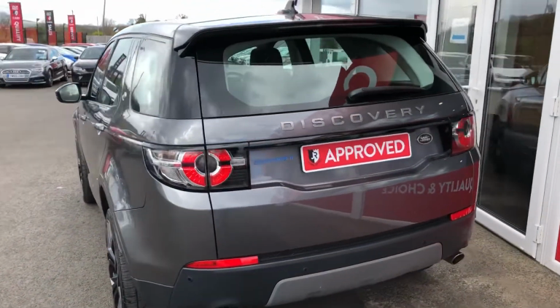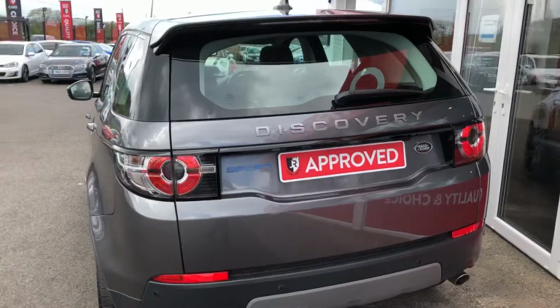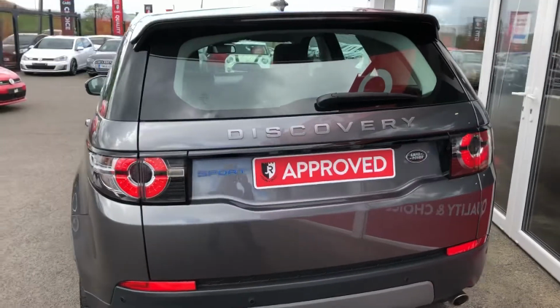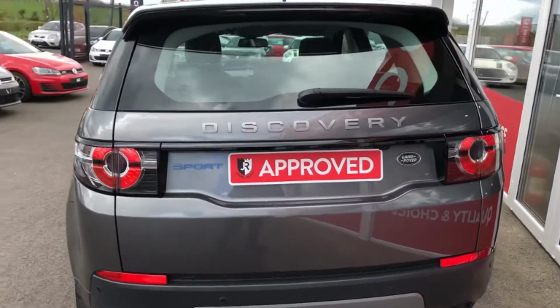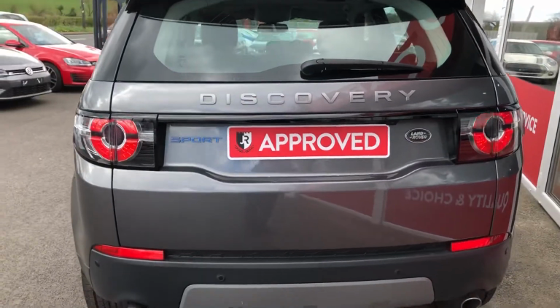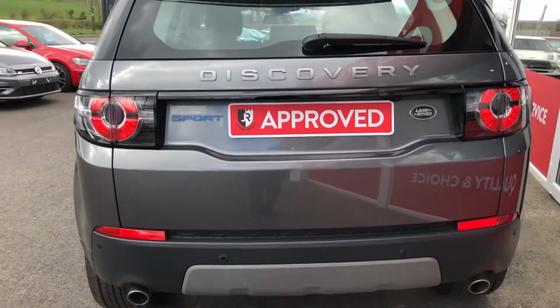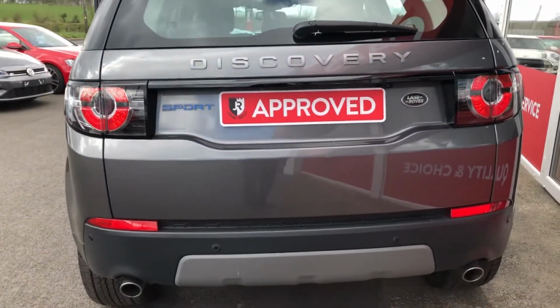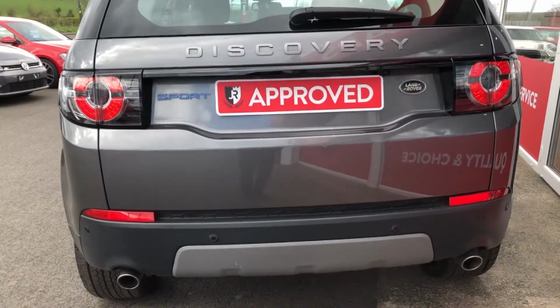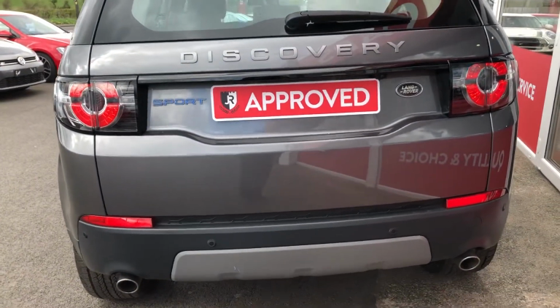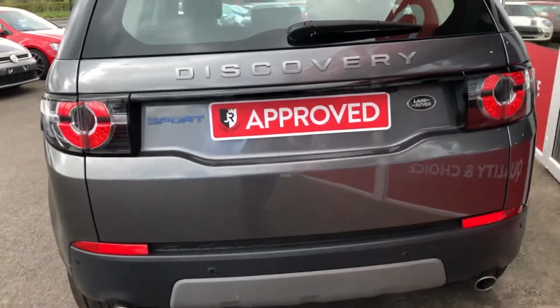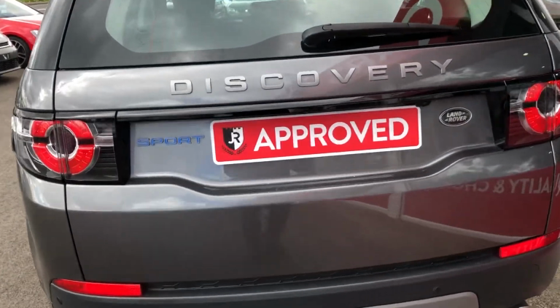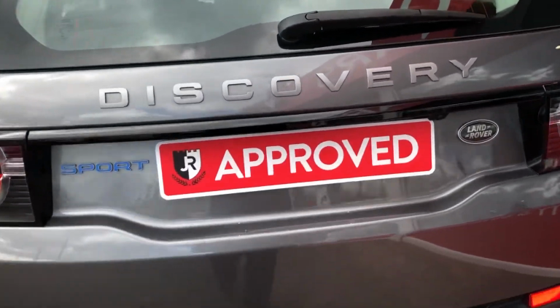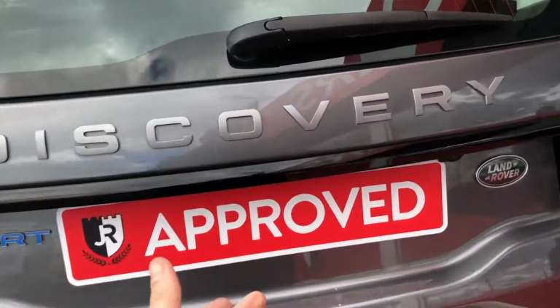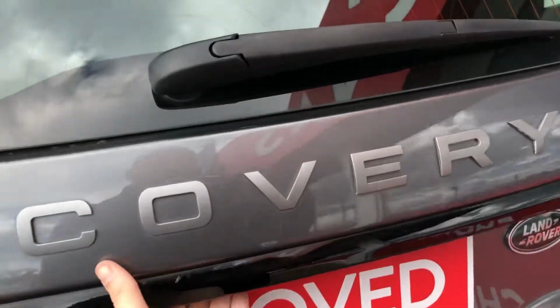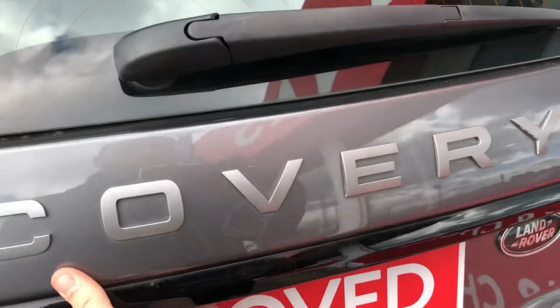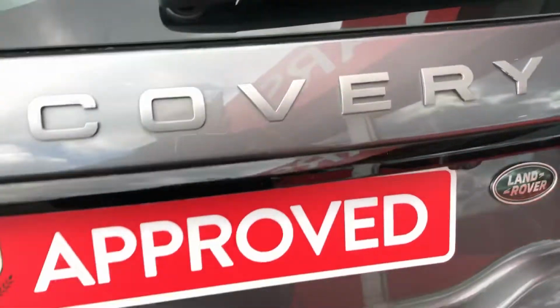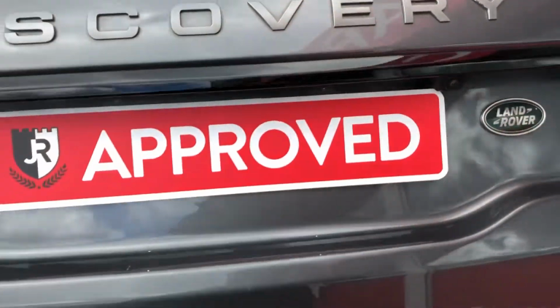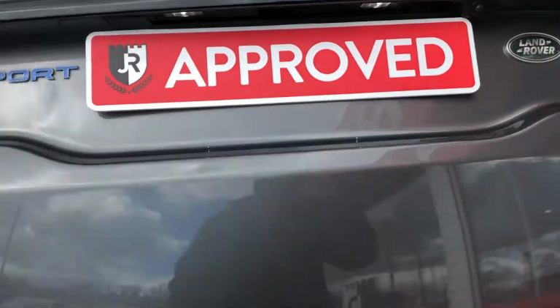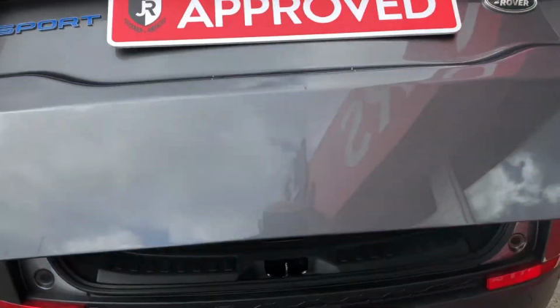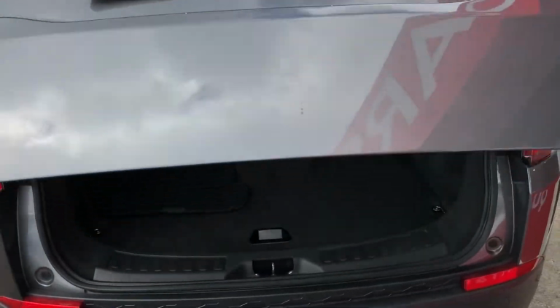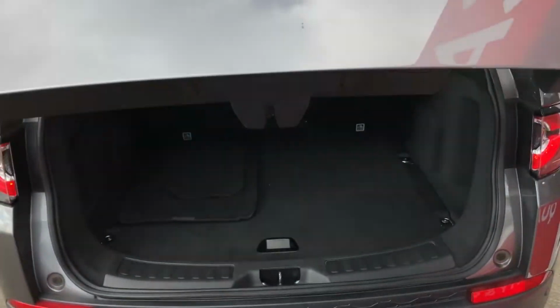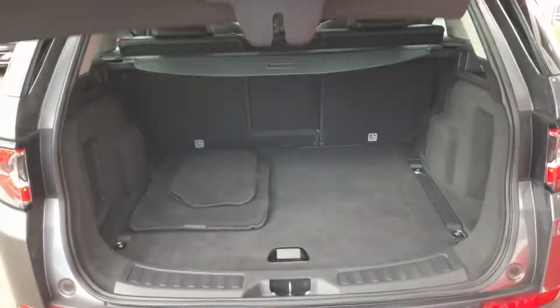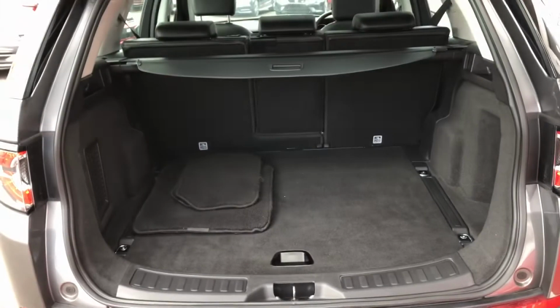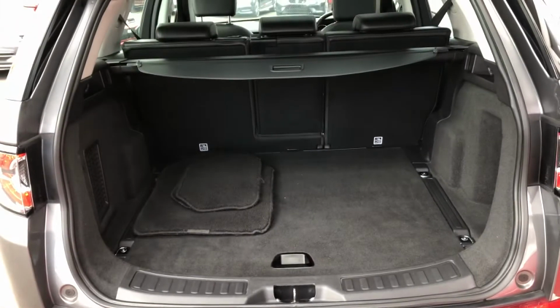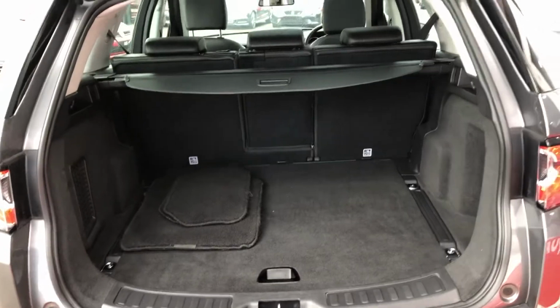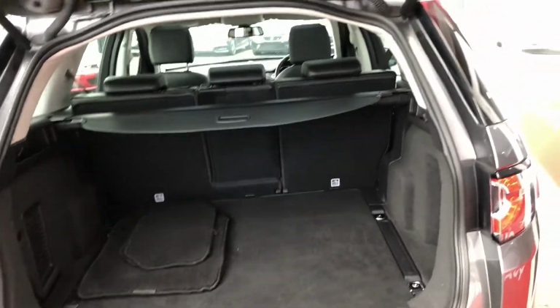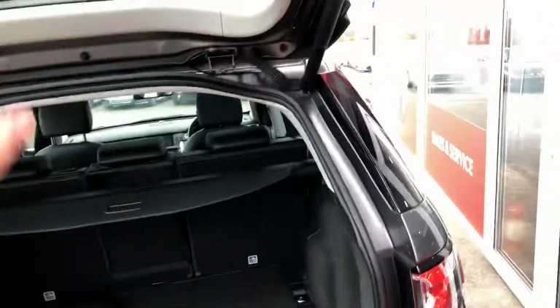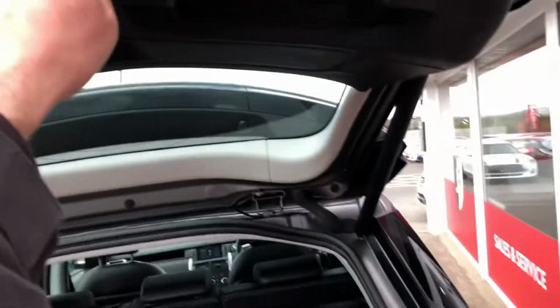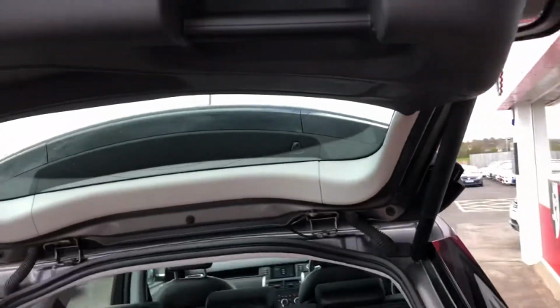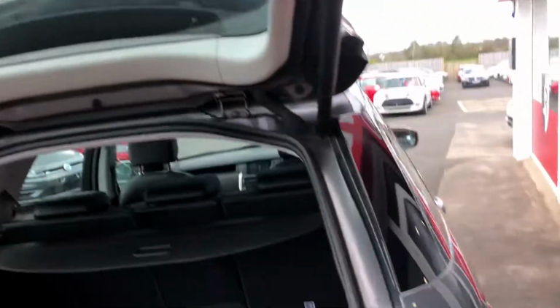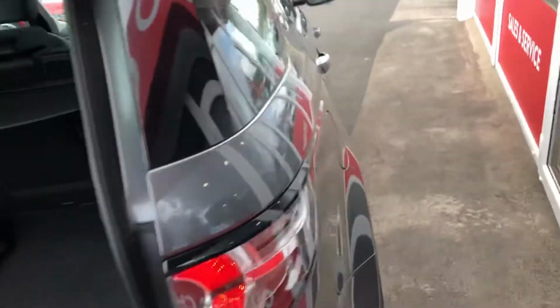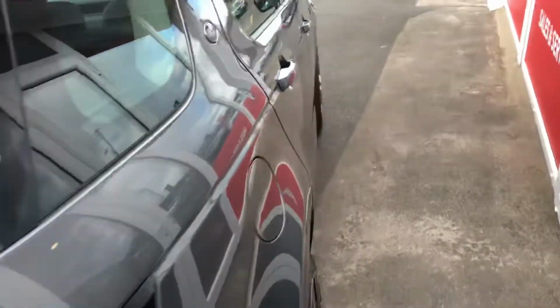It's got front and rear parking sensors, handy with a vehicle this size. It's also got the reverse camera built in, which I'll show you once we get inside. The electric tailgate takes you into a really good size boot — touch the button and it goes back down.